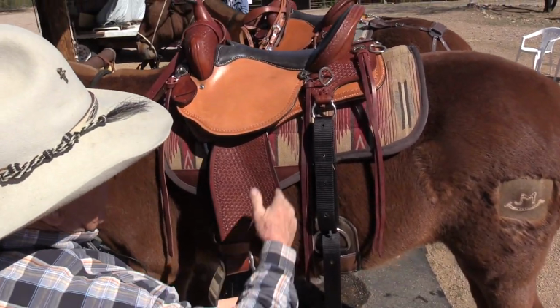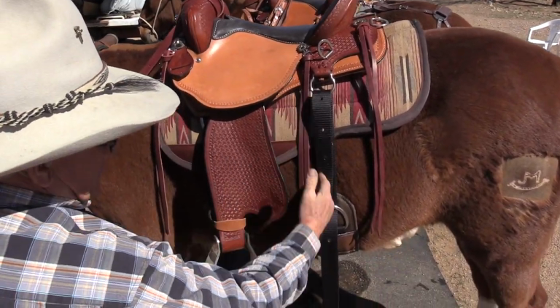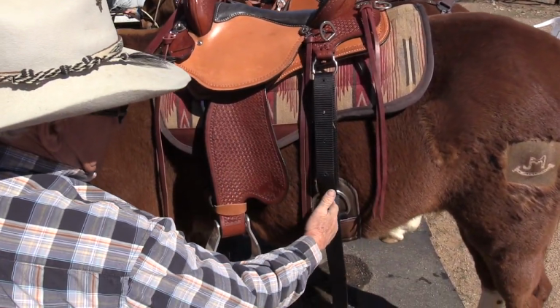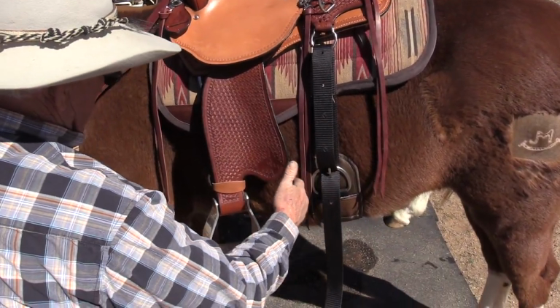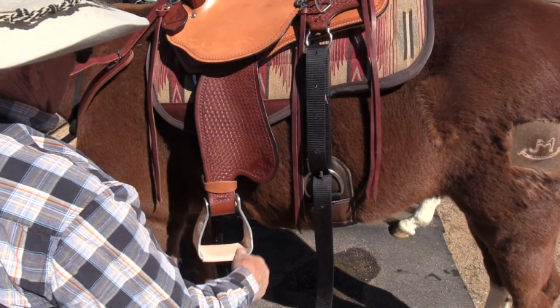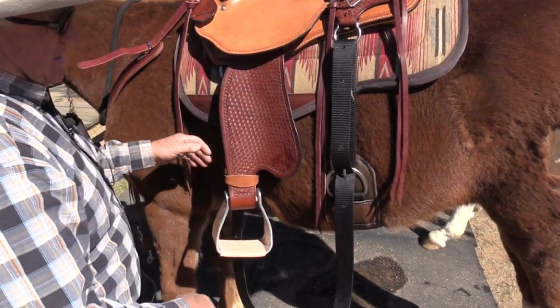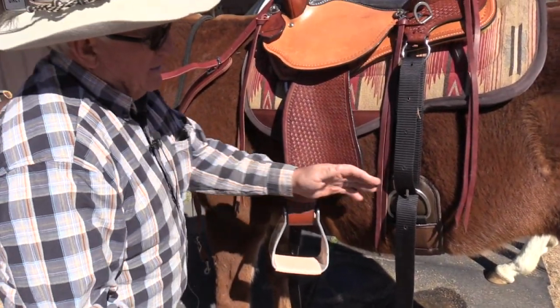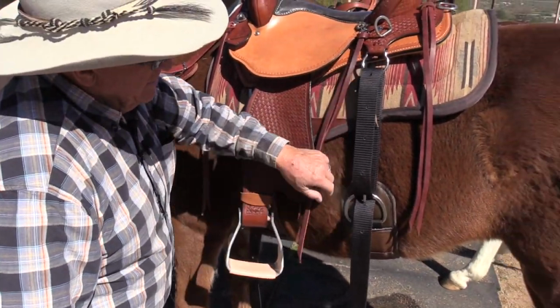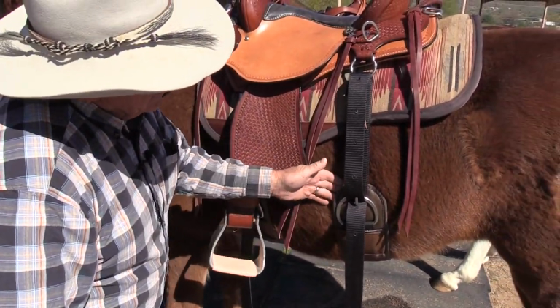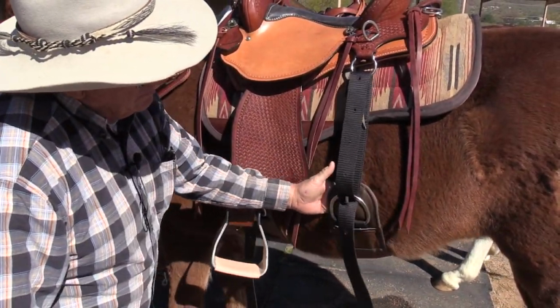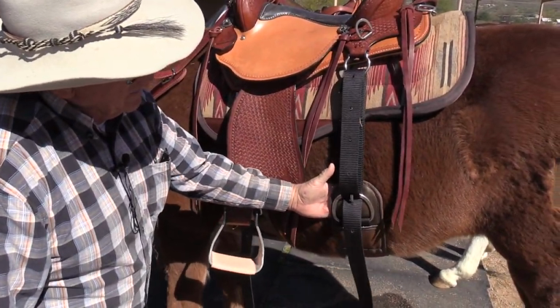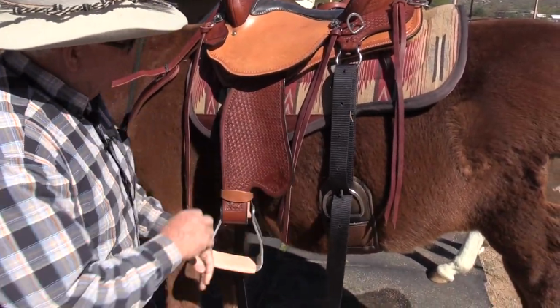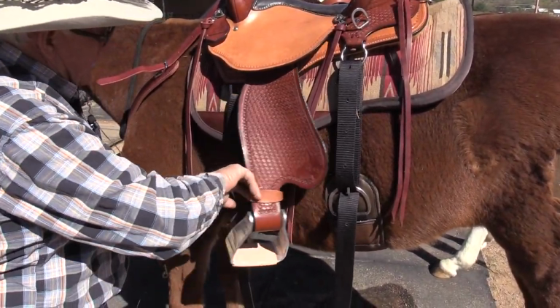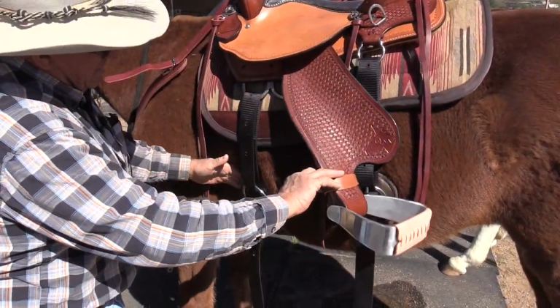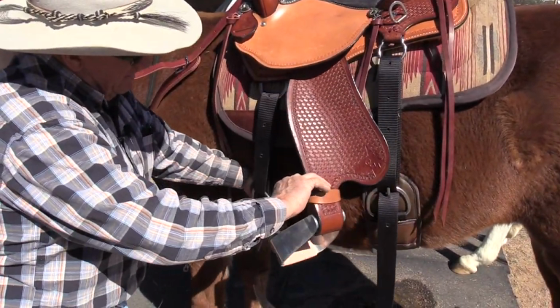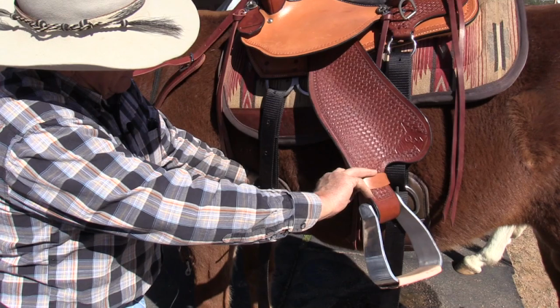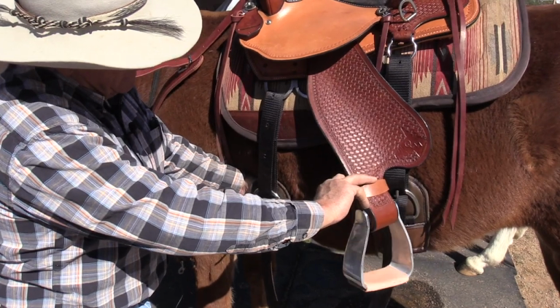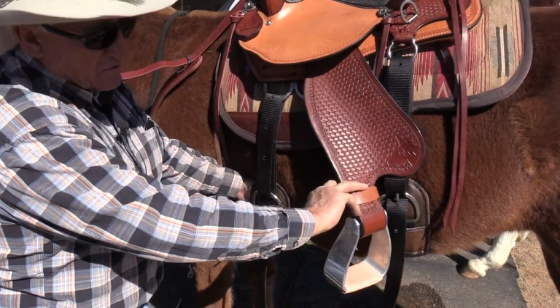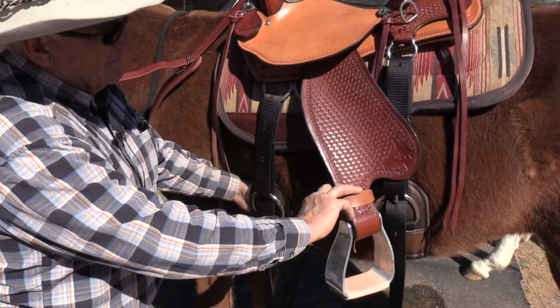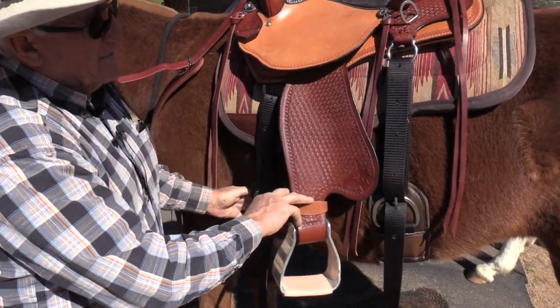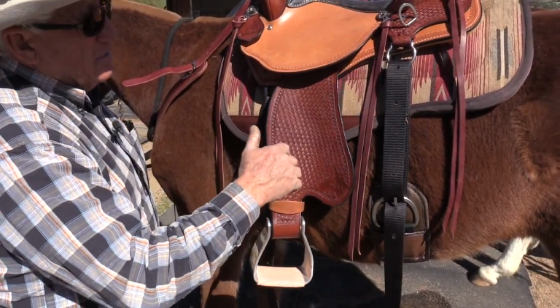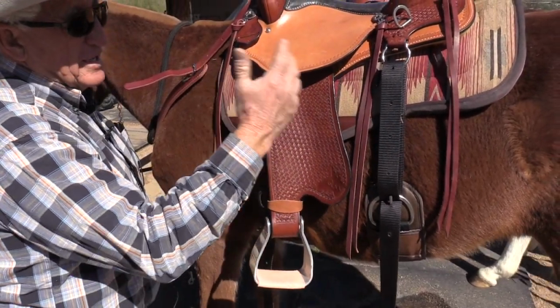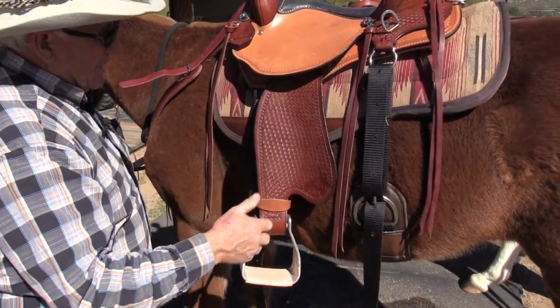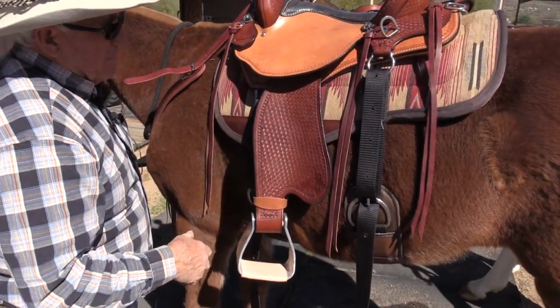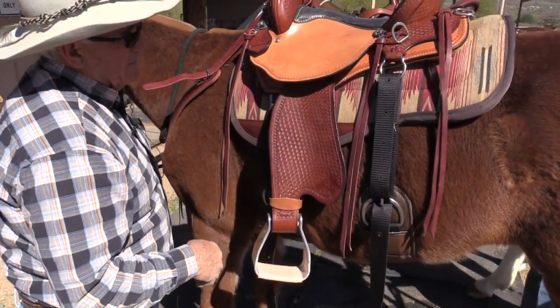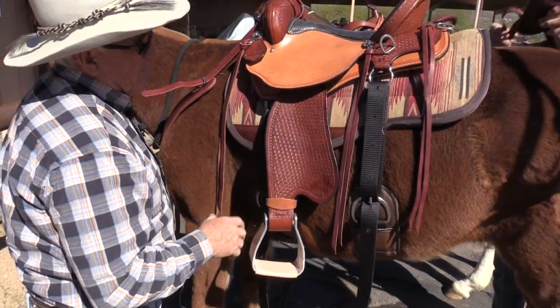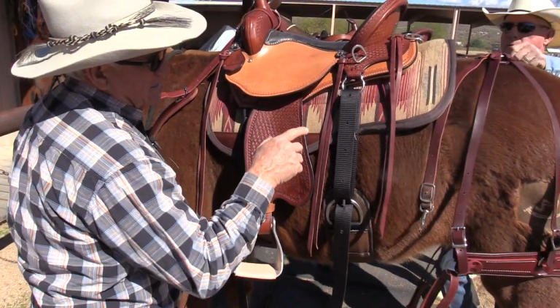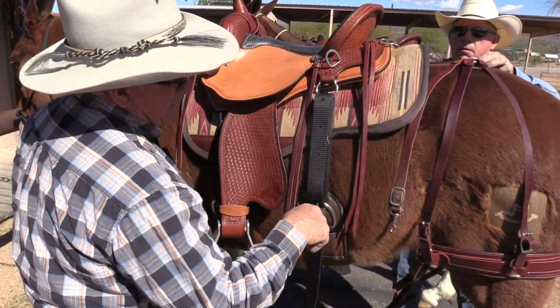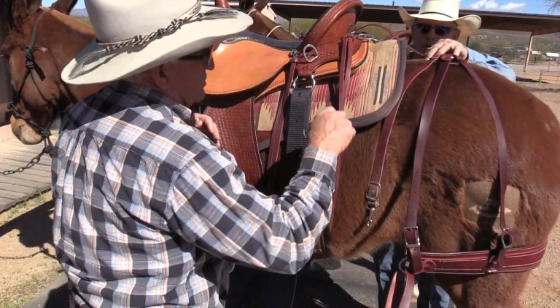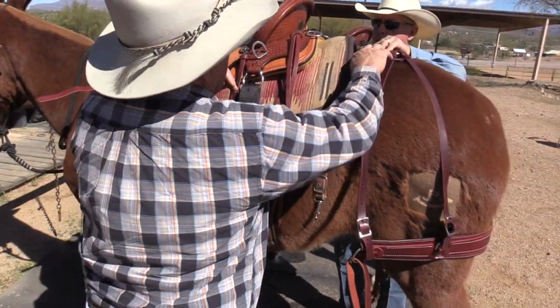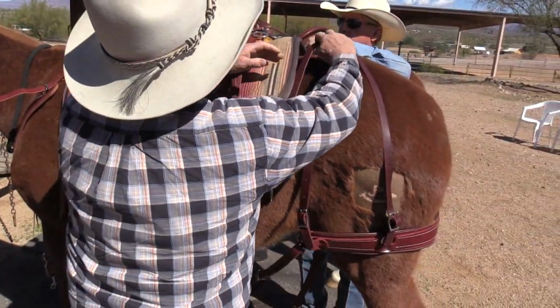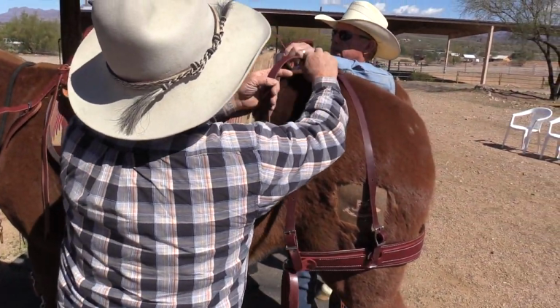You want your back cinch to be the tightest — you can just barely get your fingers in there. And the back and the front cinch is real loose. Once we get it tightened up, then the back cinch is definitely going to be the tightest.